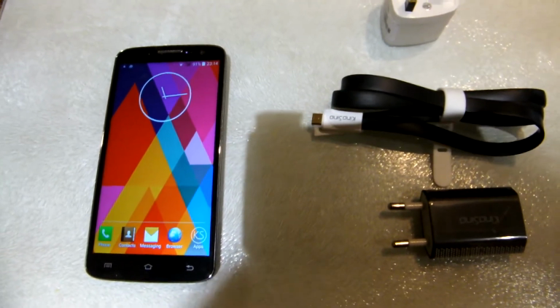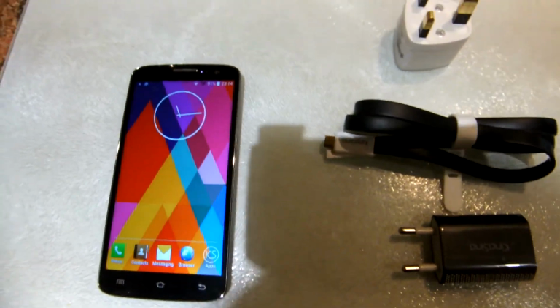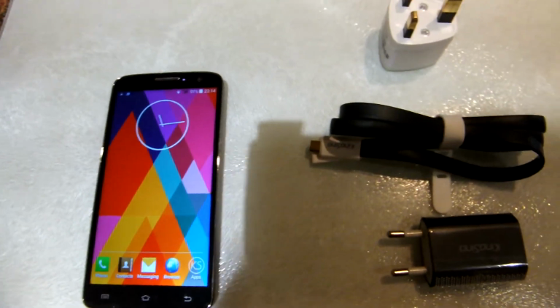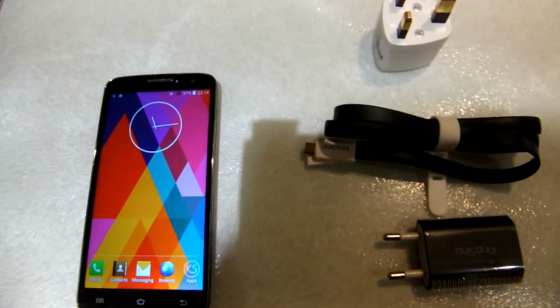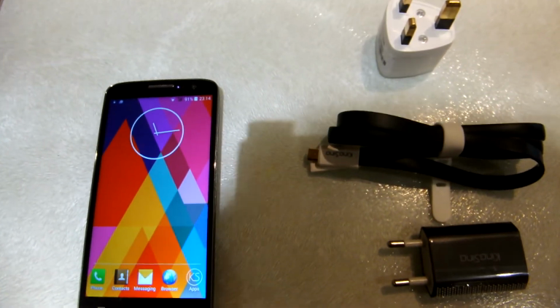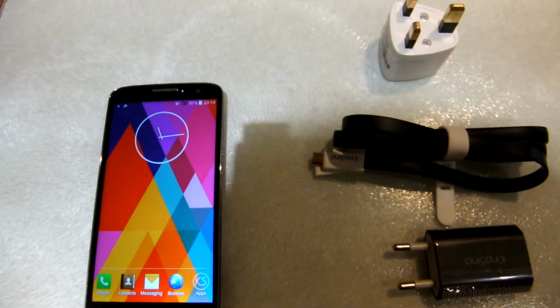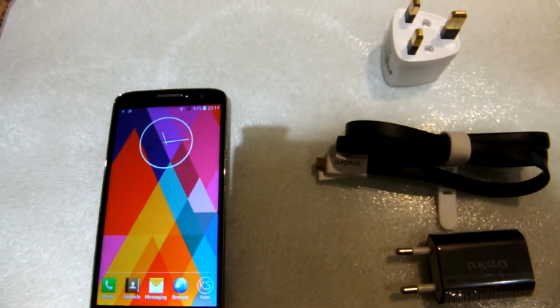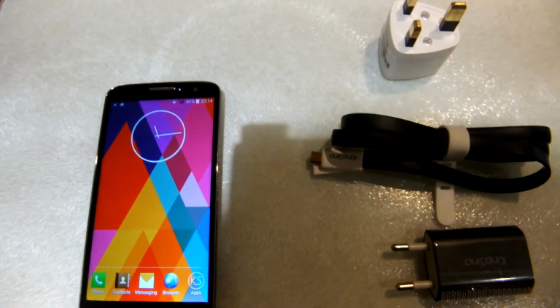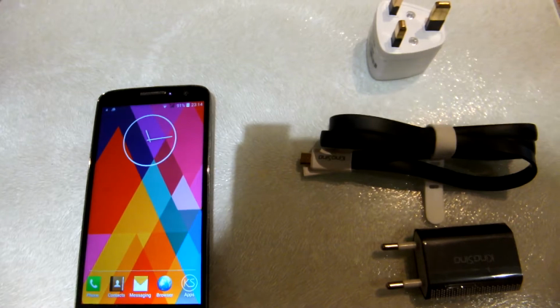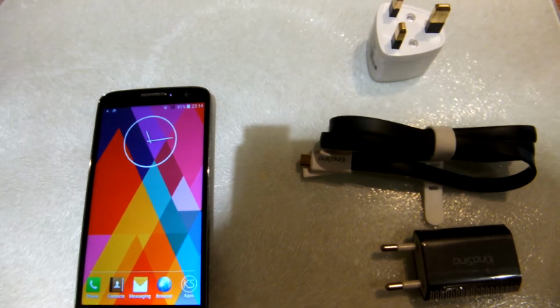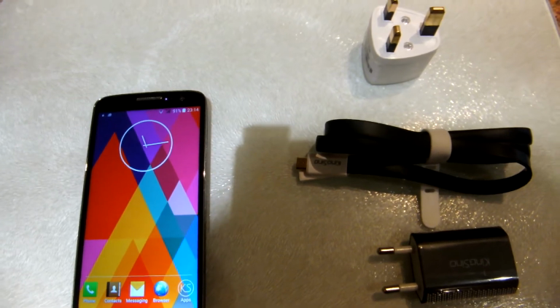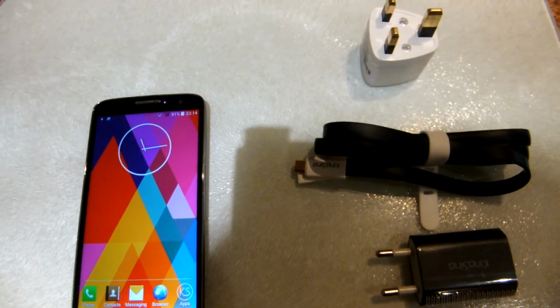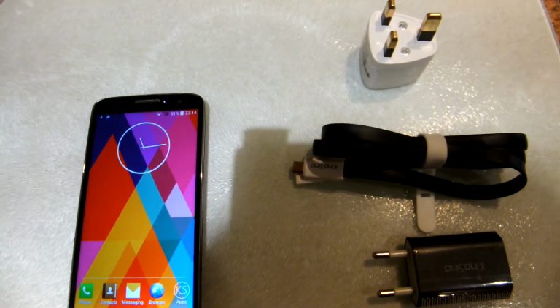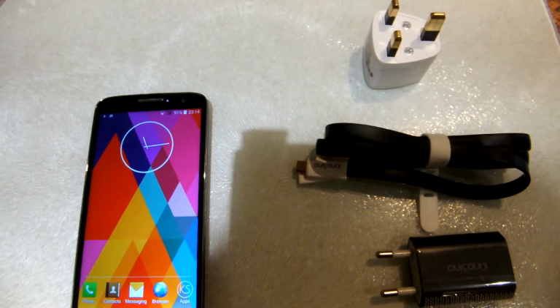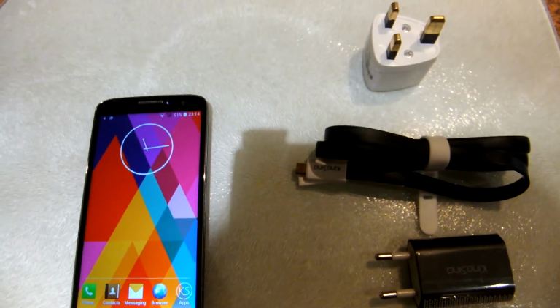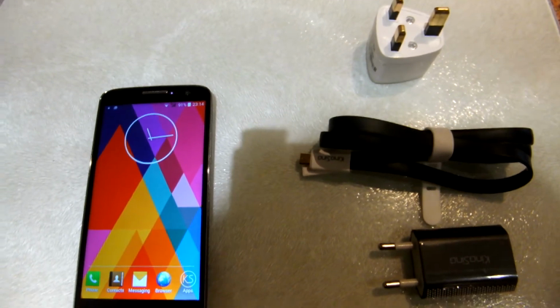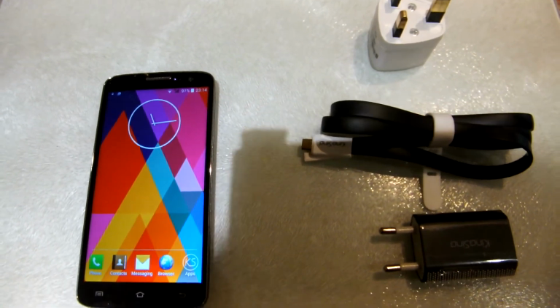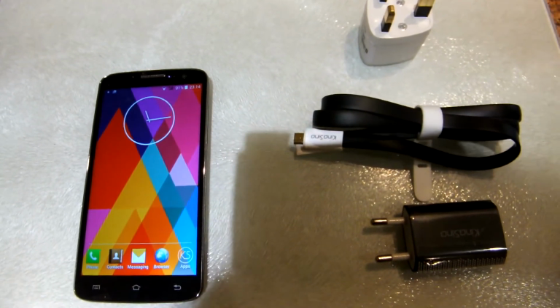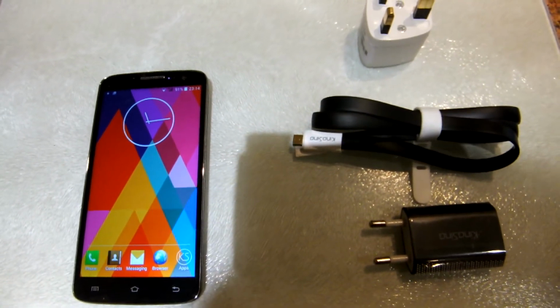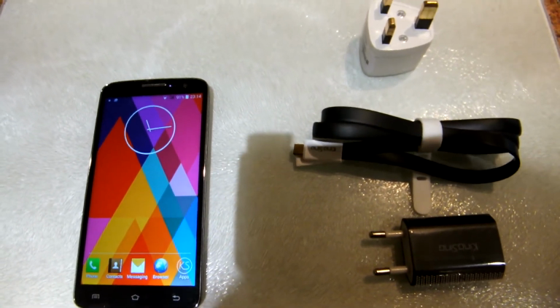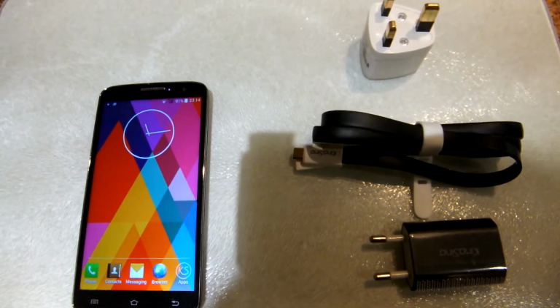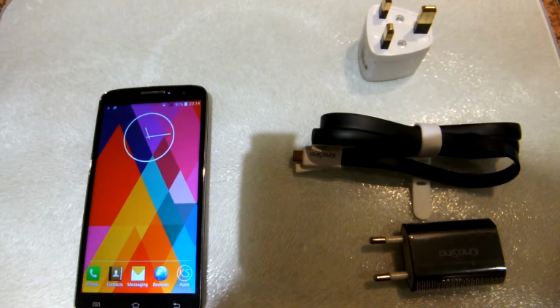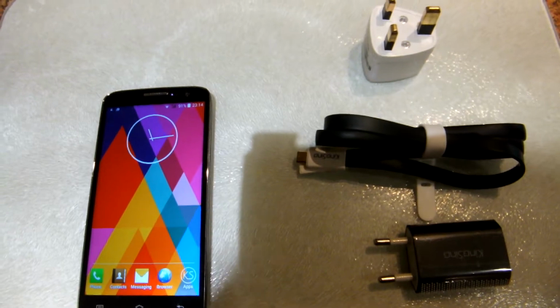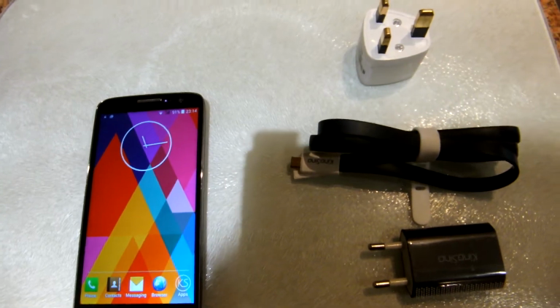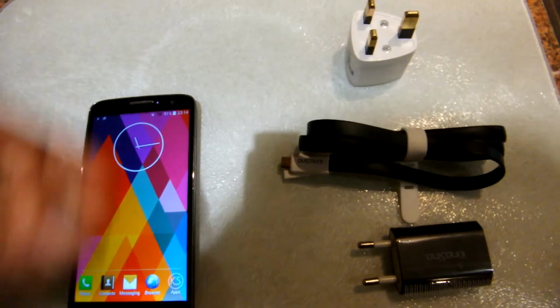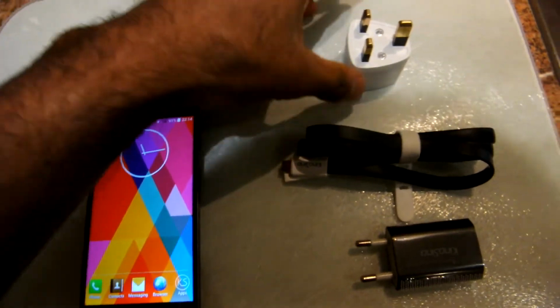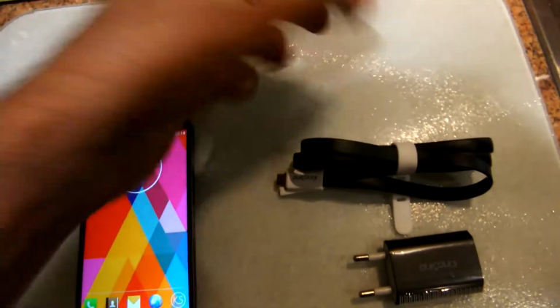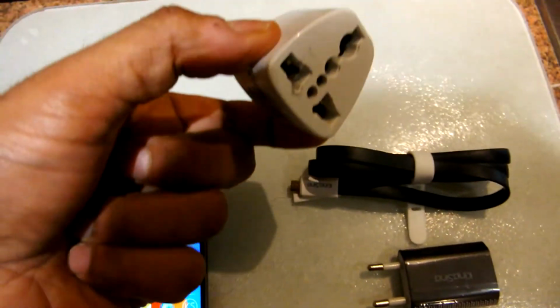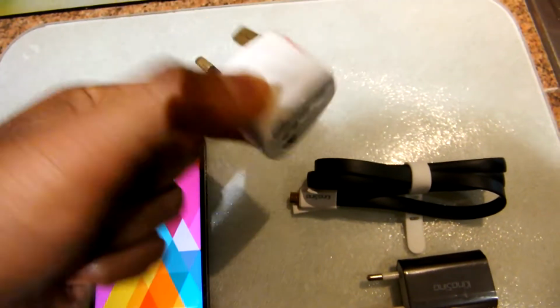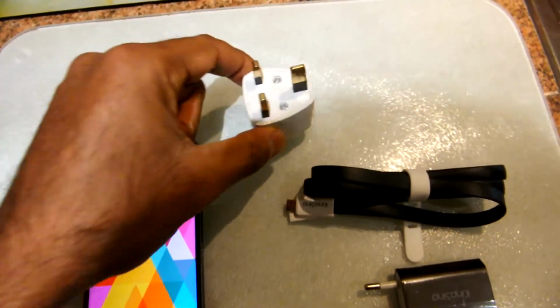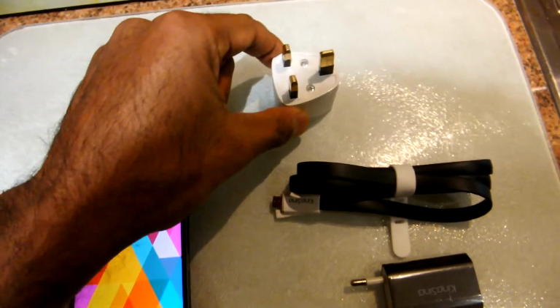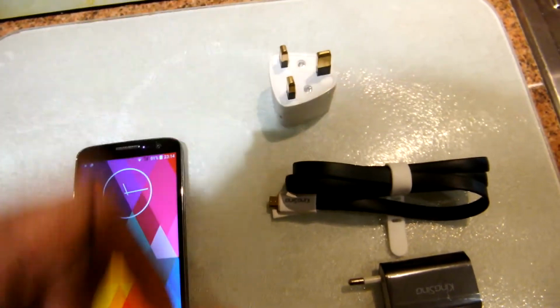The first thing to say is that Gearbest were great to deal with. Delivery to the UK was prompt. The package came from the Netherlands and it also came with a UK plug, as you can see here.